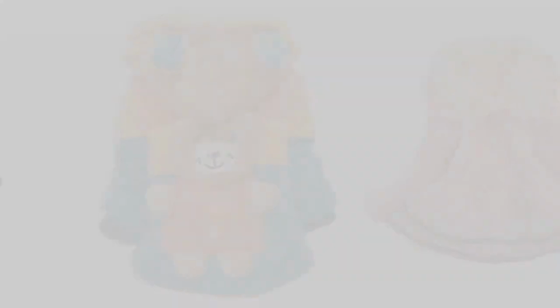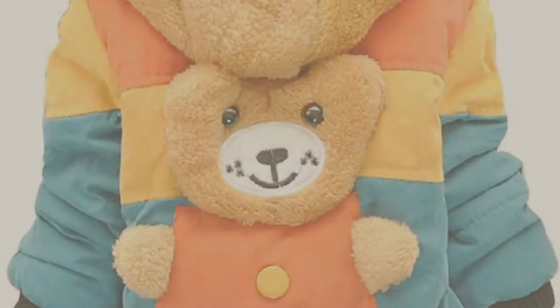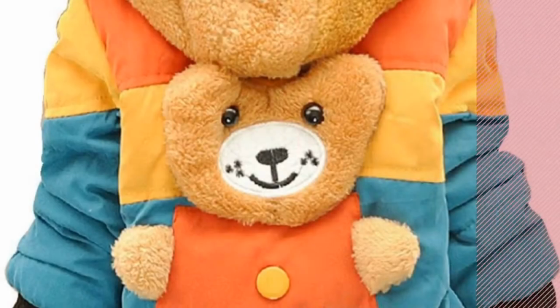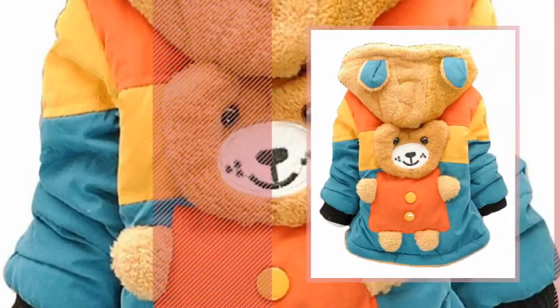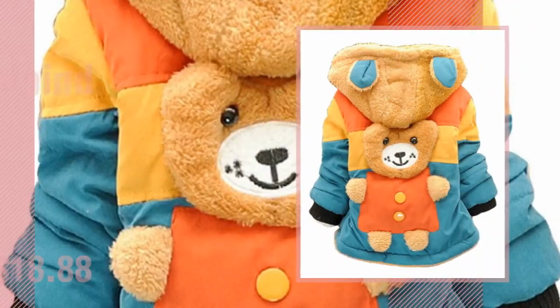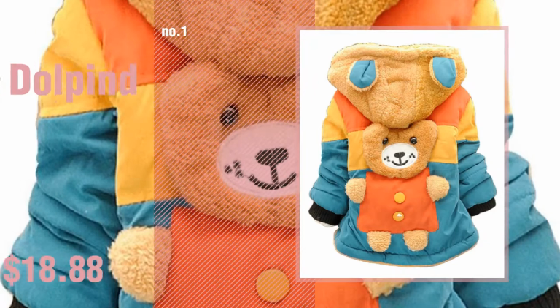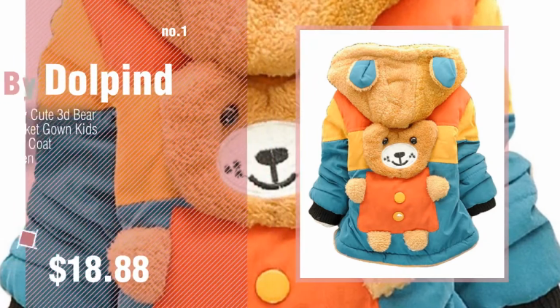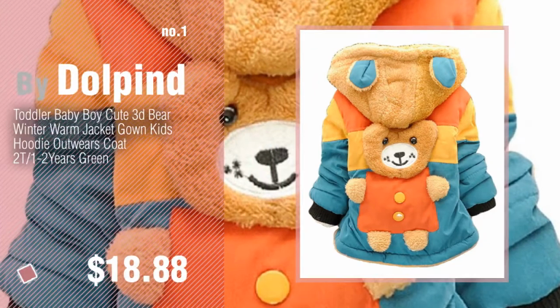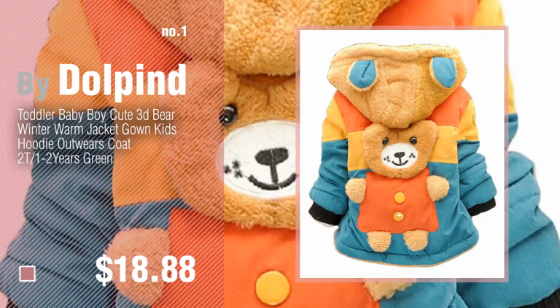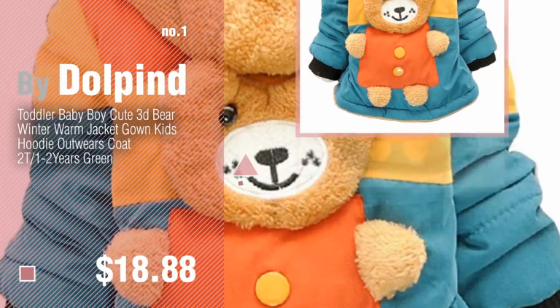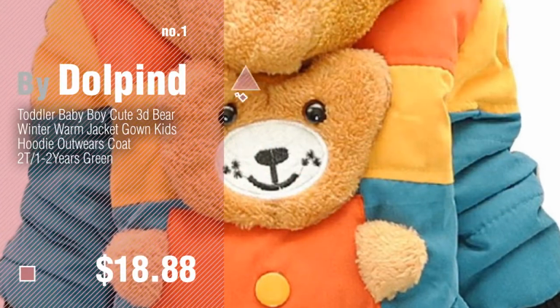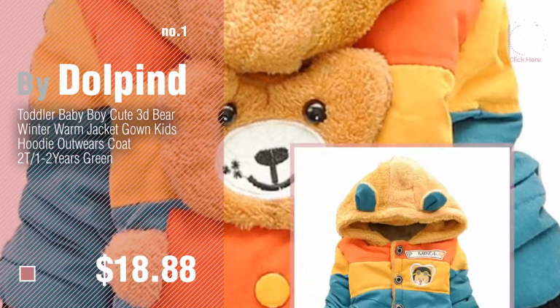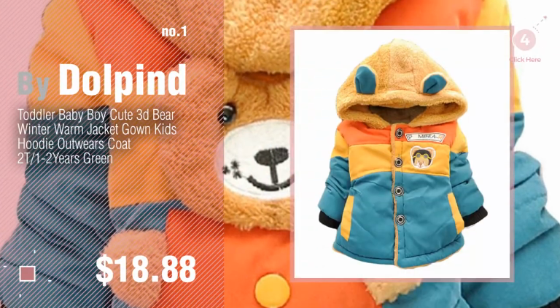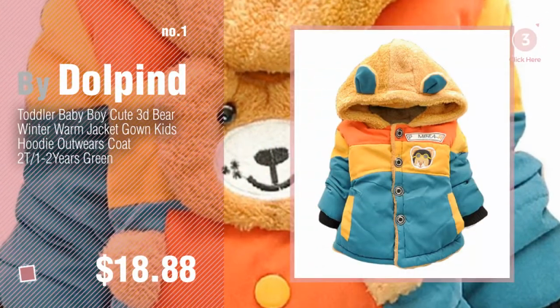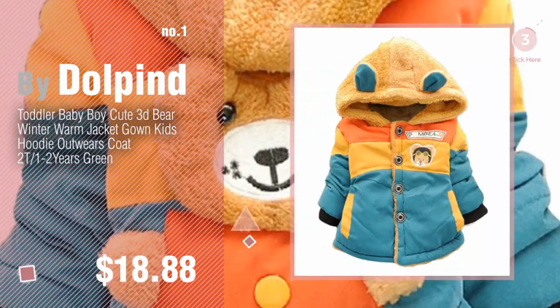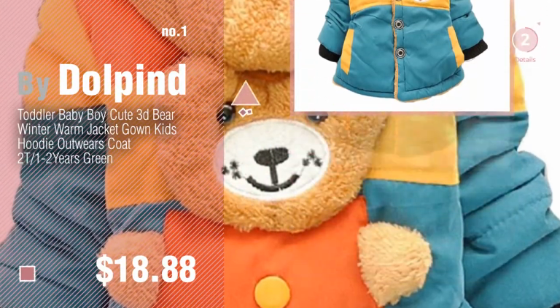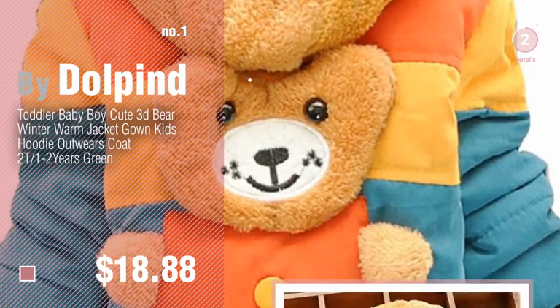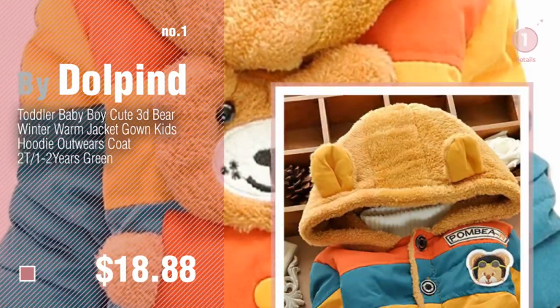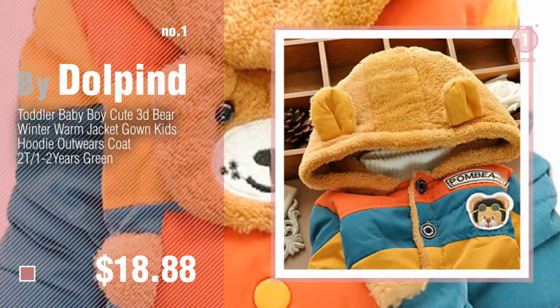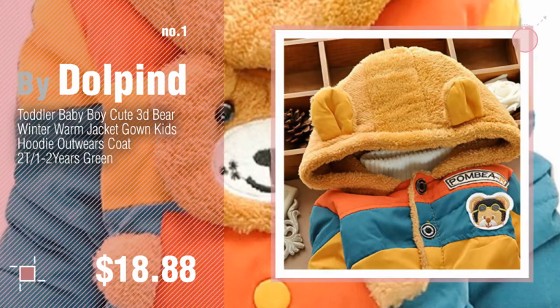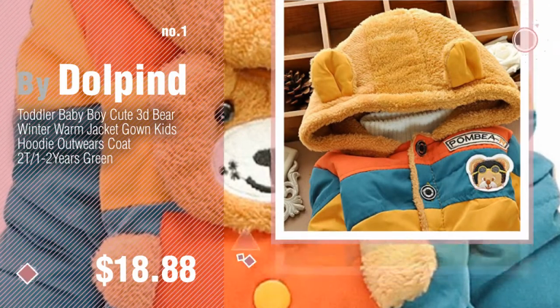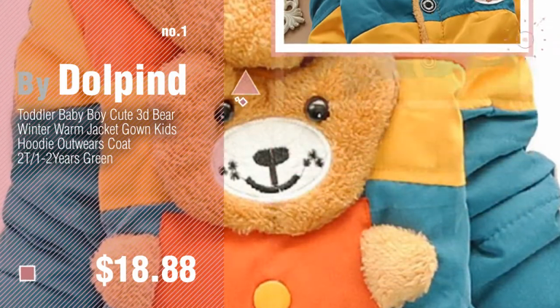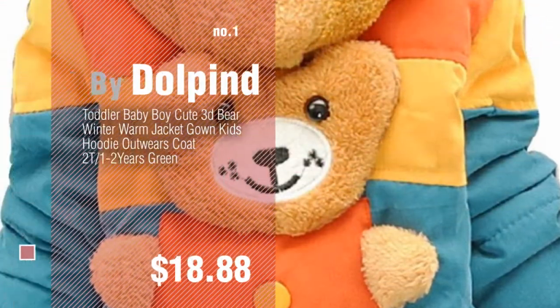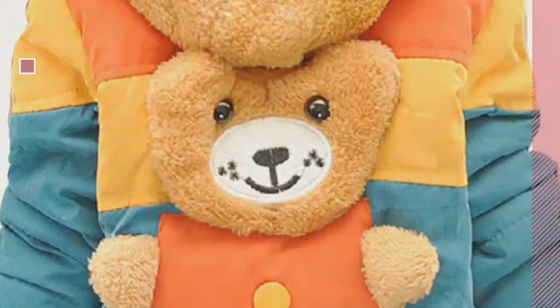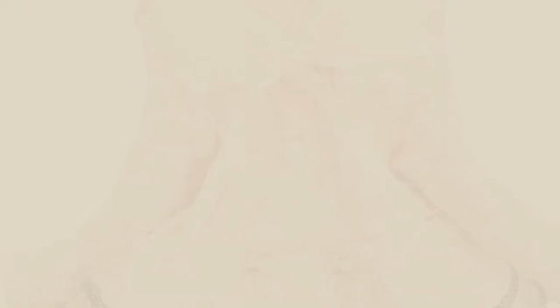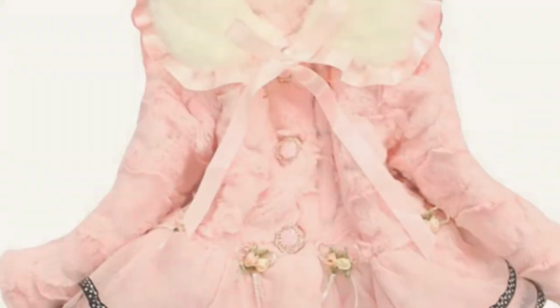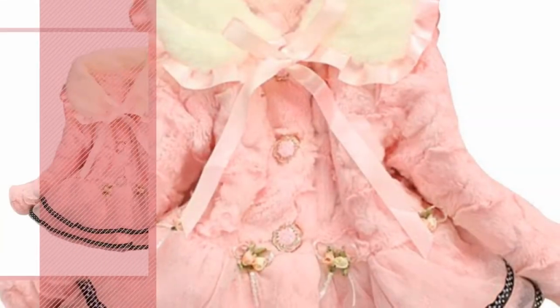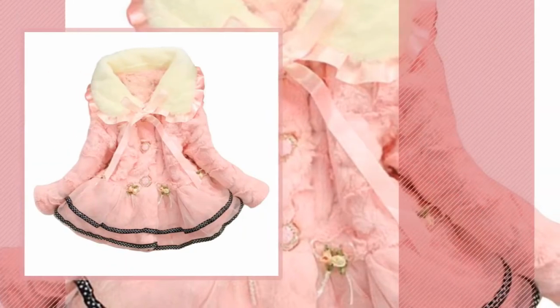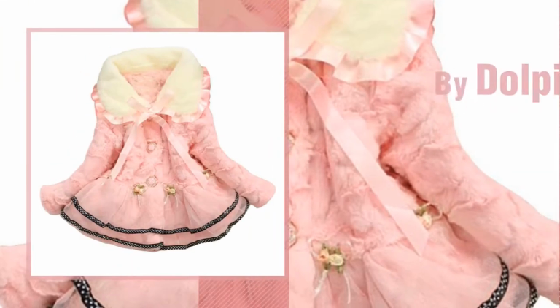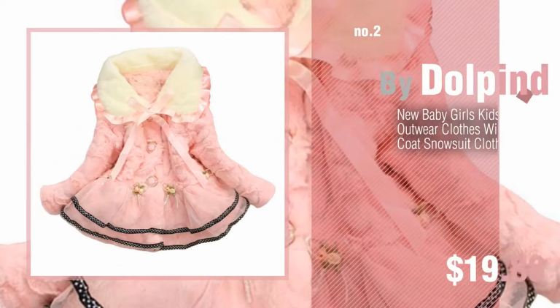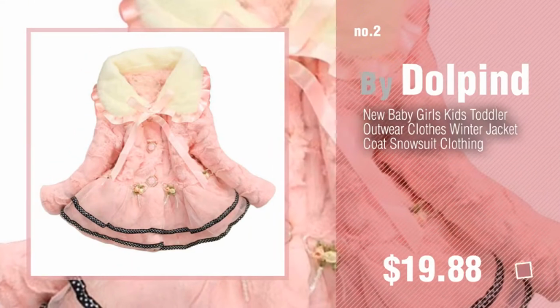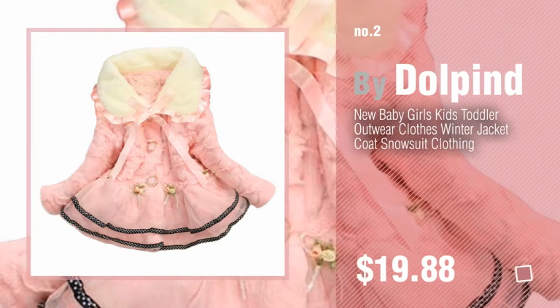Number 1, most popular by Dolphind. Watch this video and get inspired. Number 2, another great product by Dolphind.